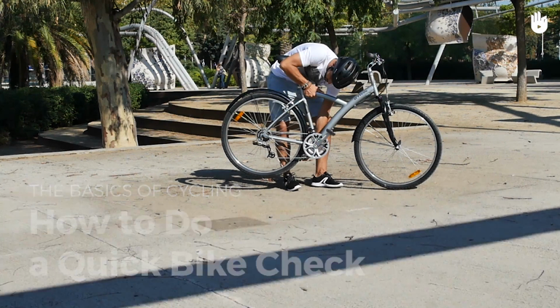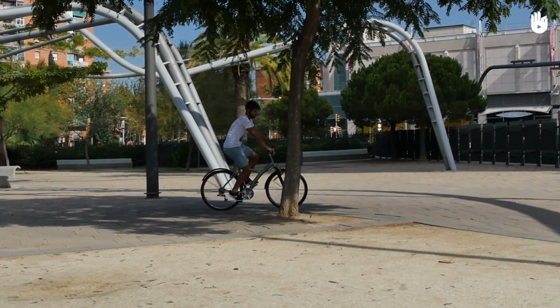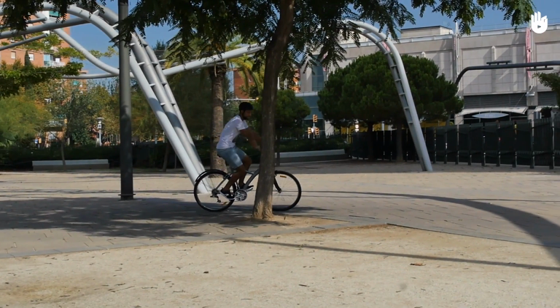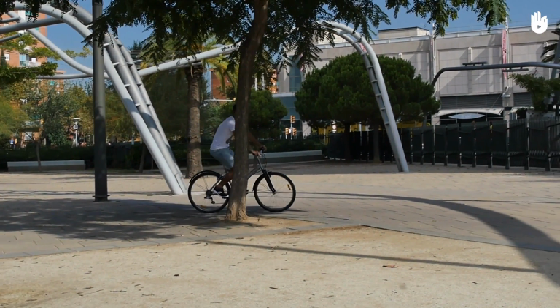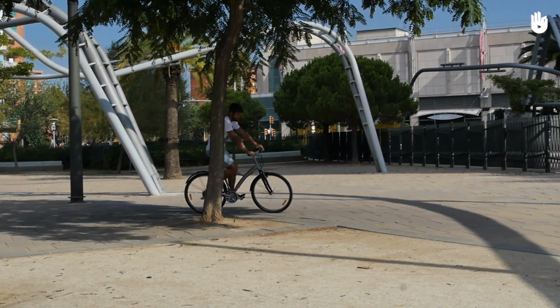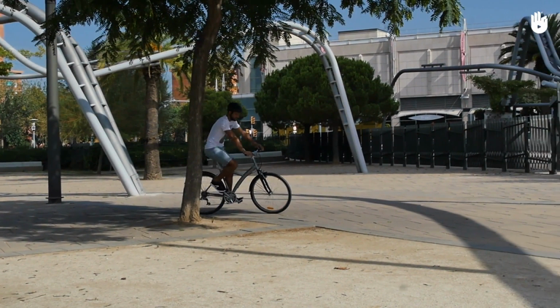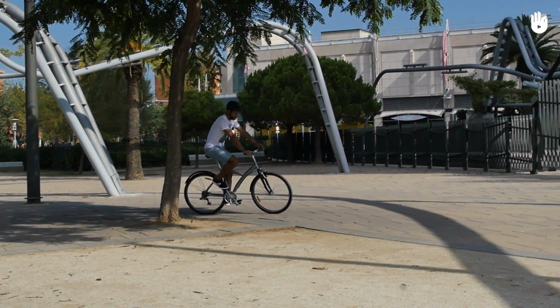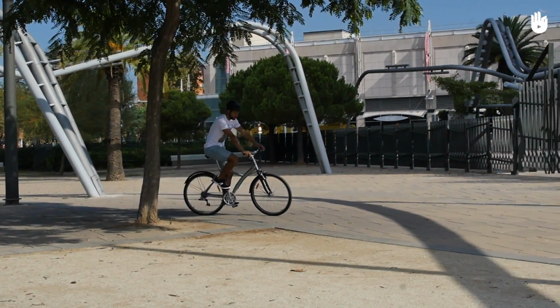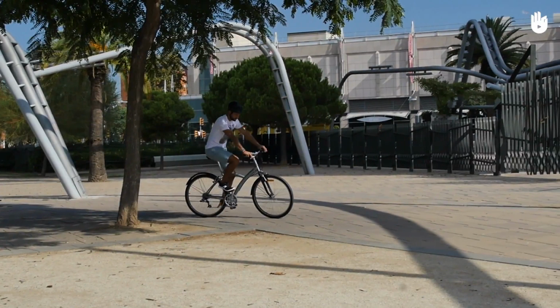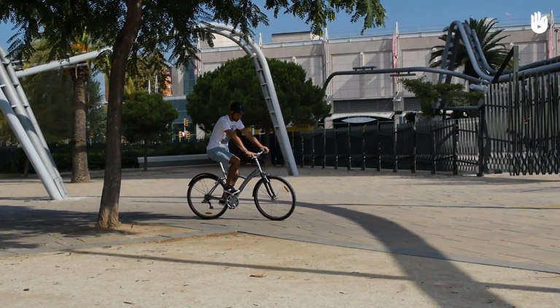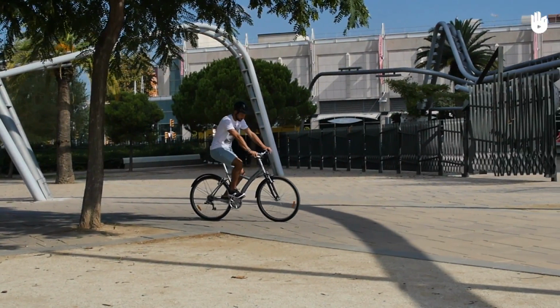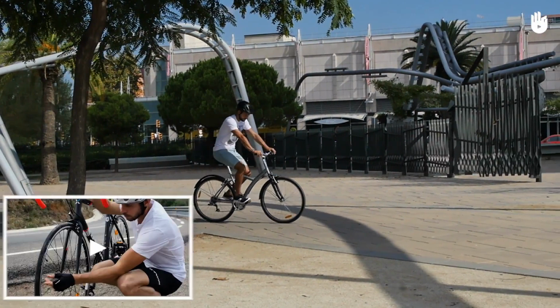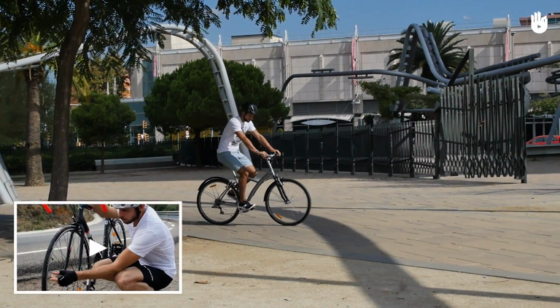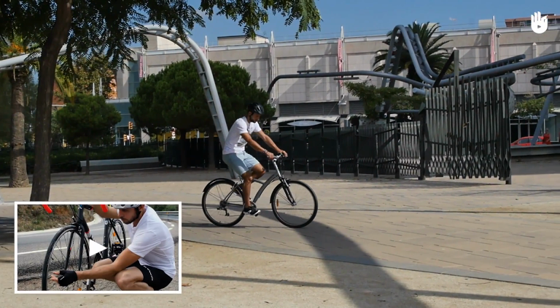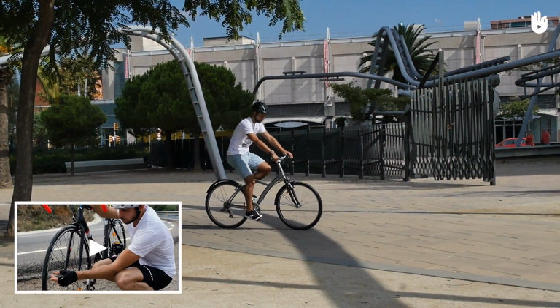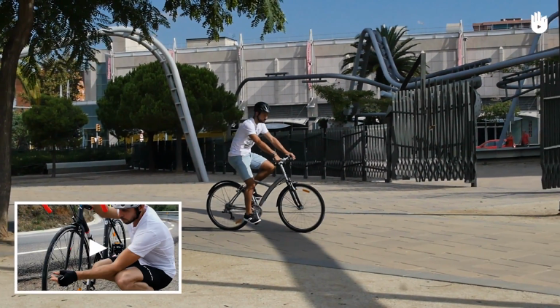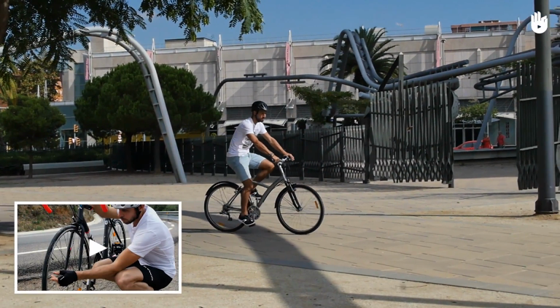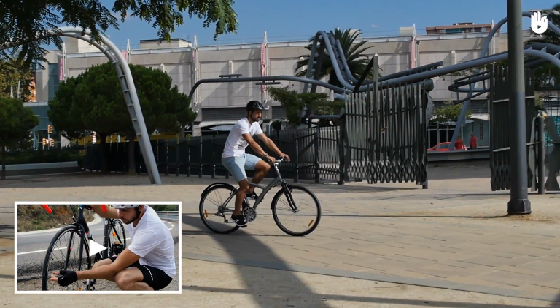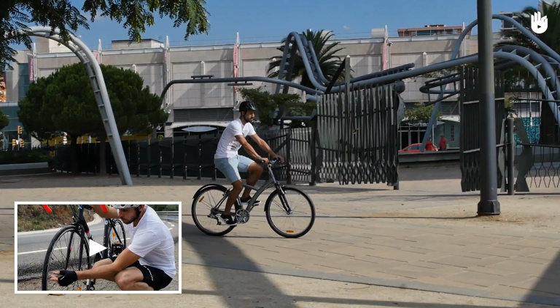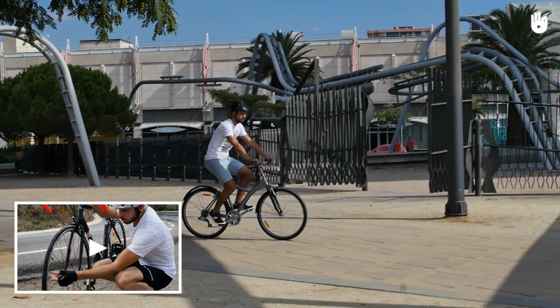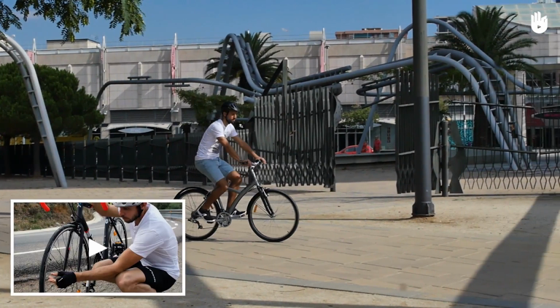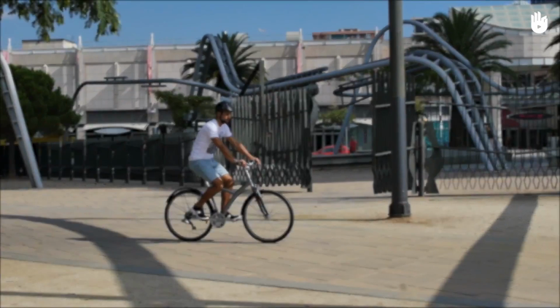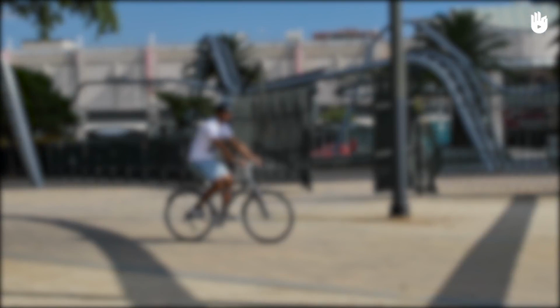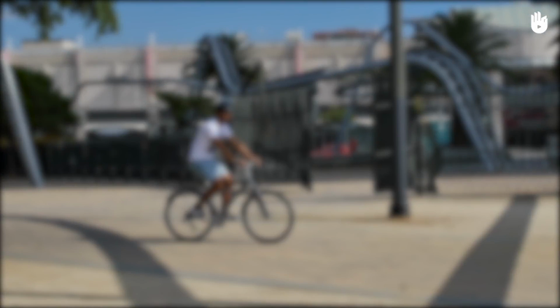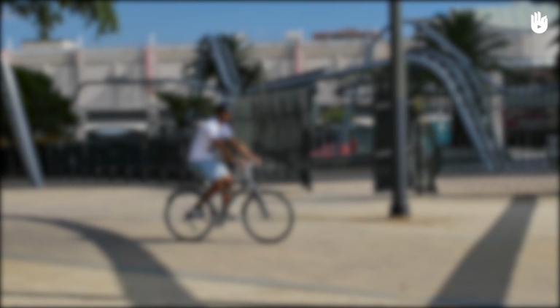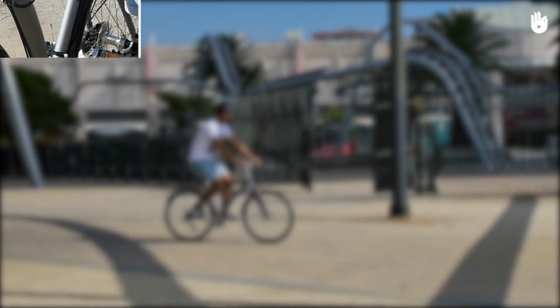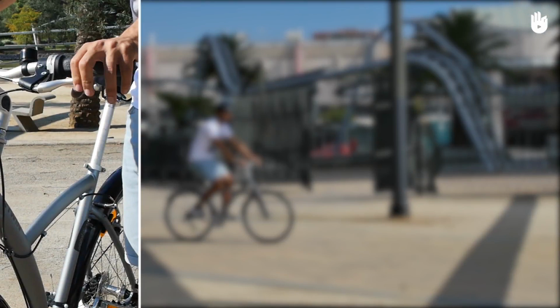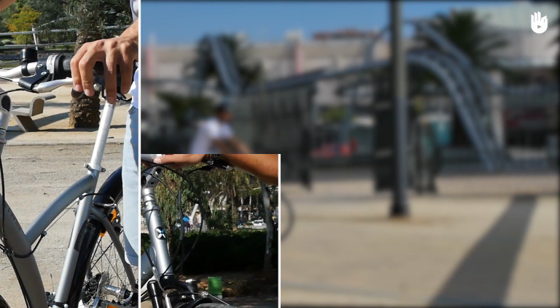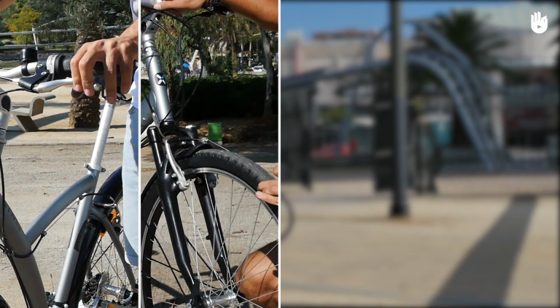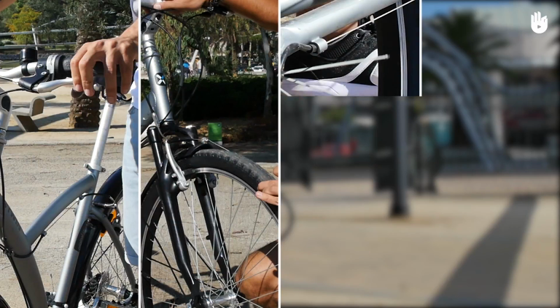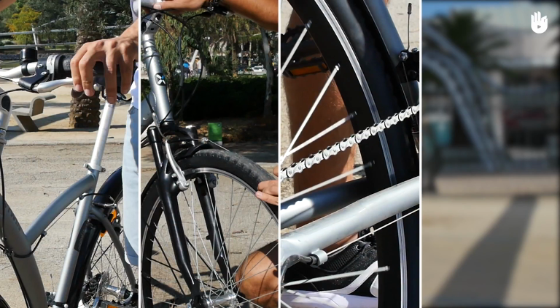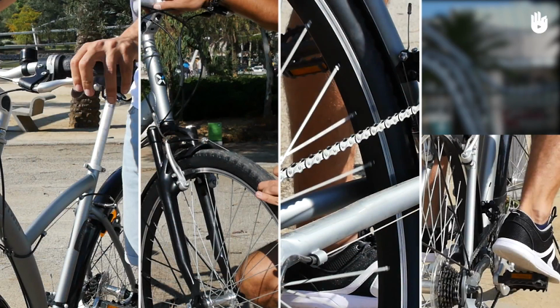In this video, you will learn how to do a quick bike check. For a more in-depth bike check, see Road Cycling – How to do a Pre-Ride Bike Inspection. The parts you need to check closely are the brakes, the wheels, the chain and the gears.